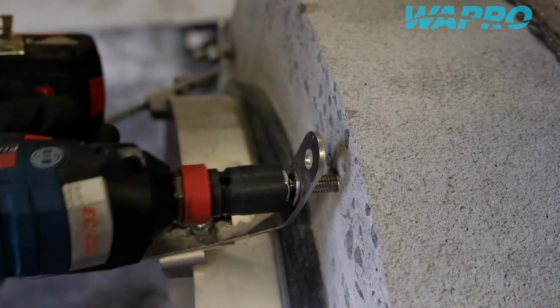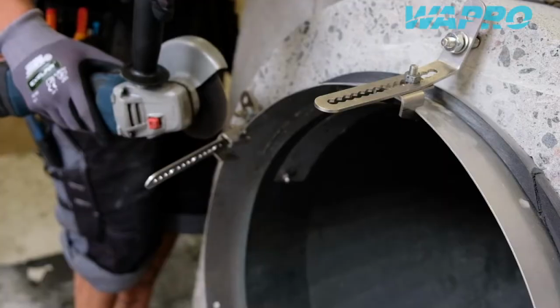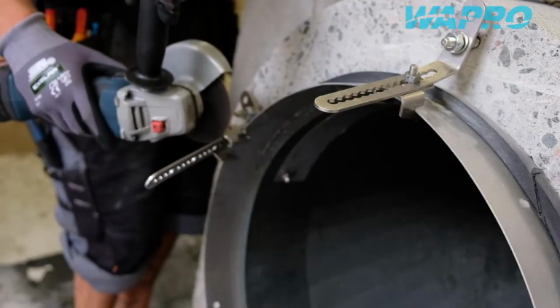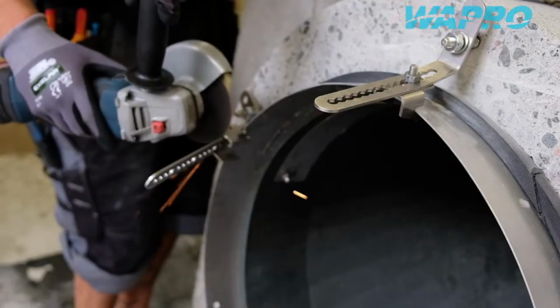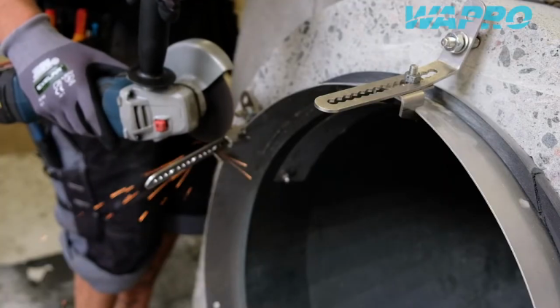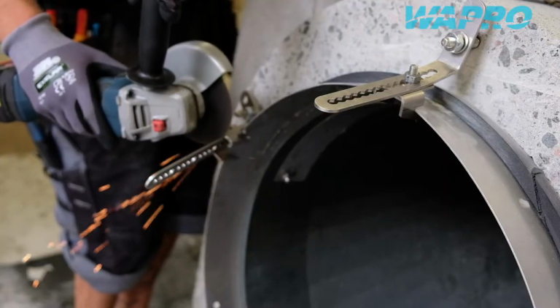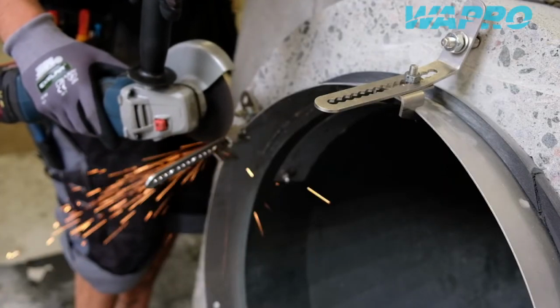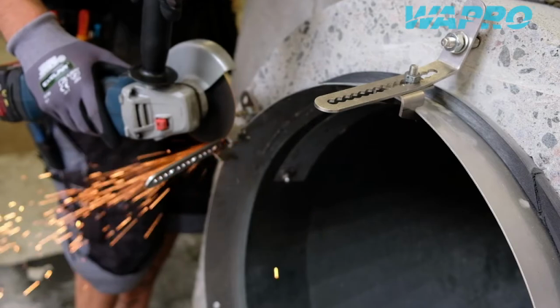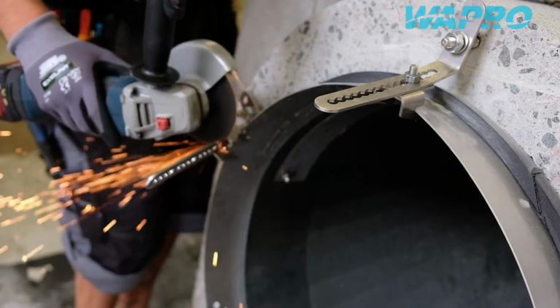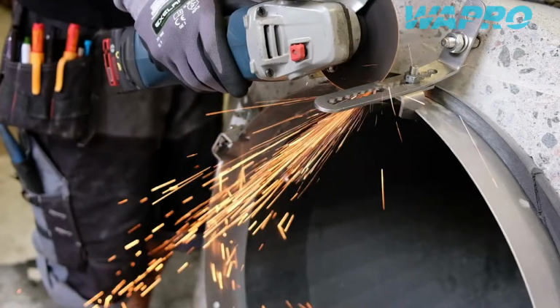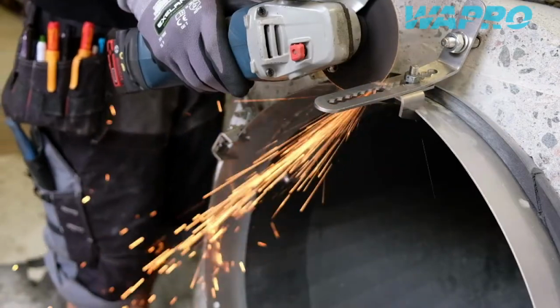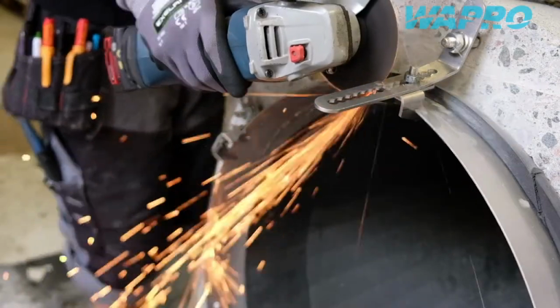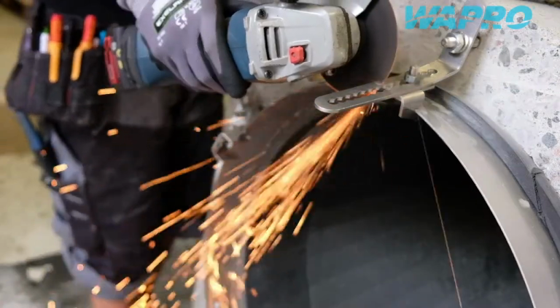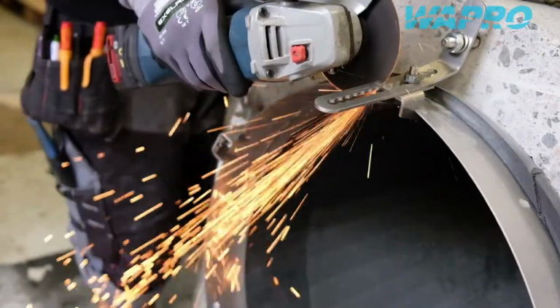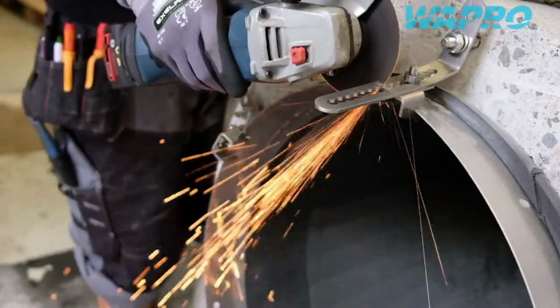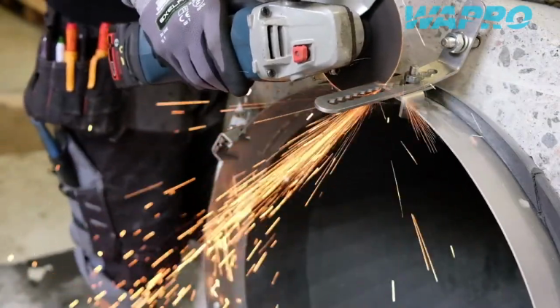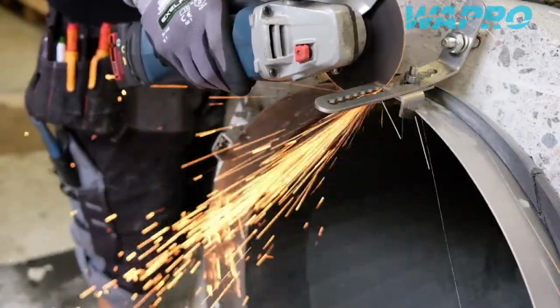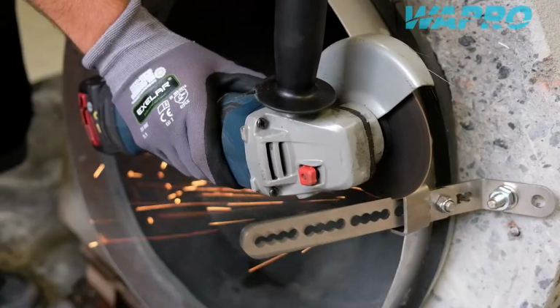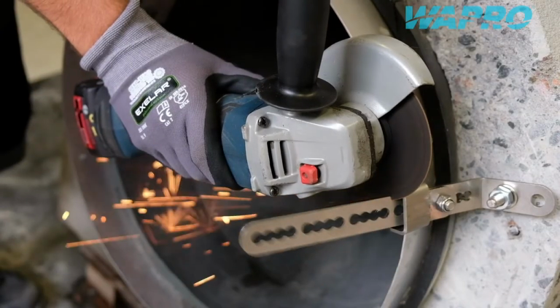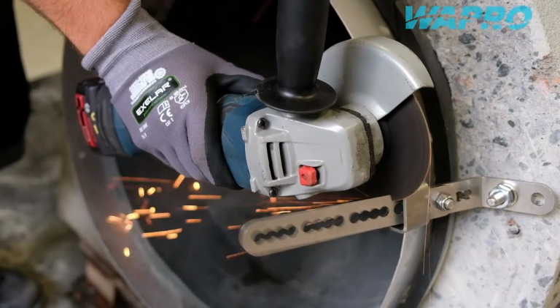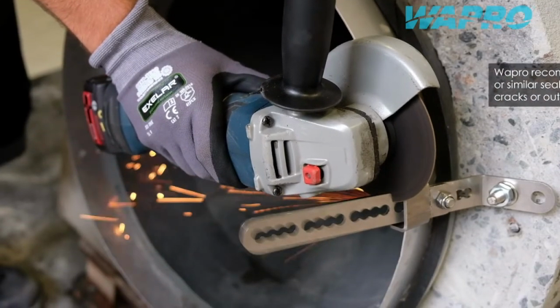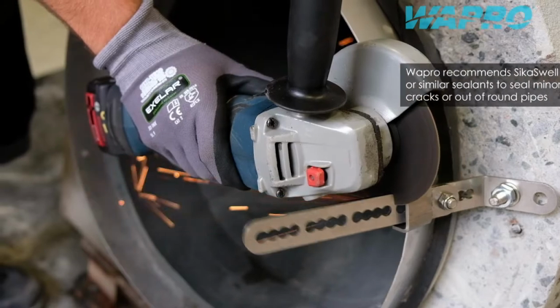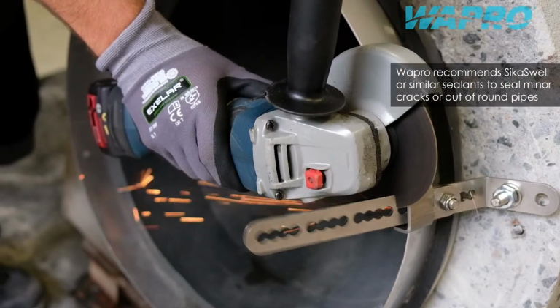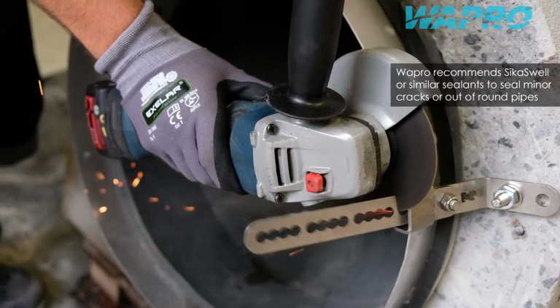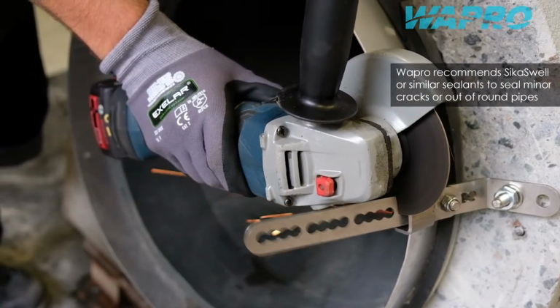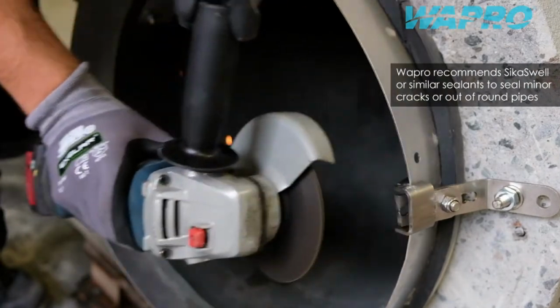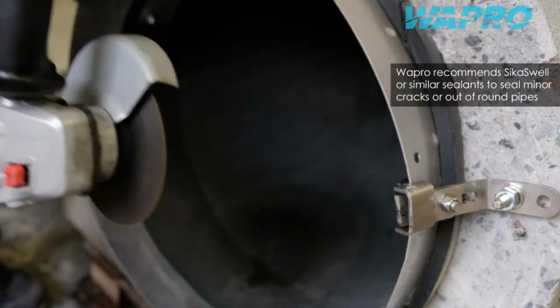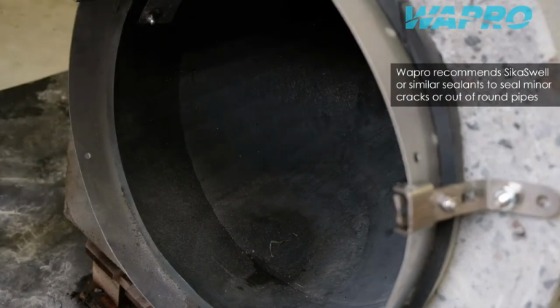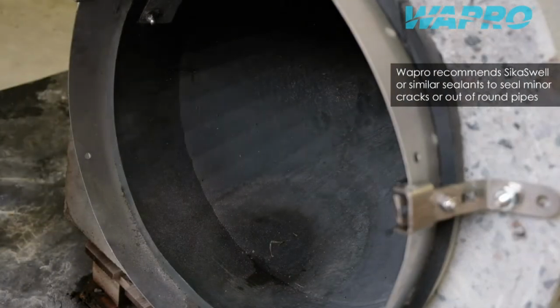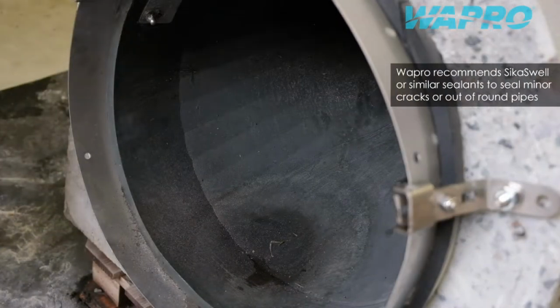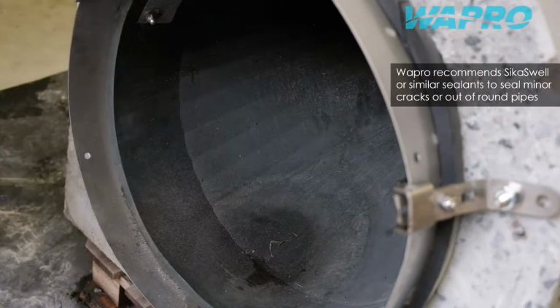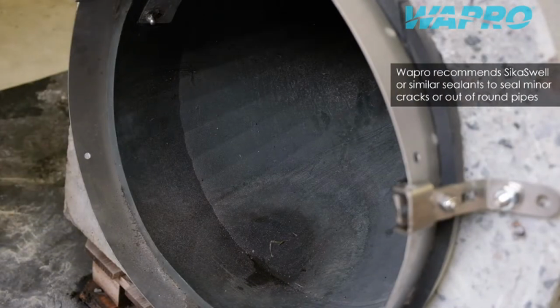Proceed to cut the protruding brackets to the appropriate length. Damaged, out of round, or otherwise irregular pipes might require additional sealant material such as swellable profiles to fill minor cracks.